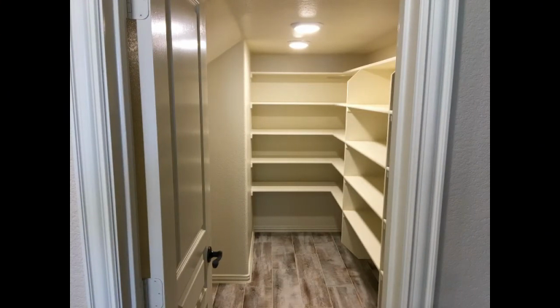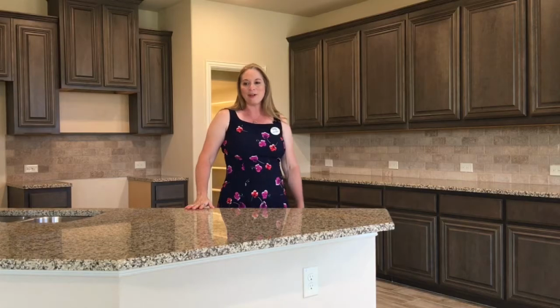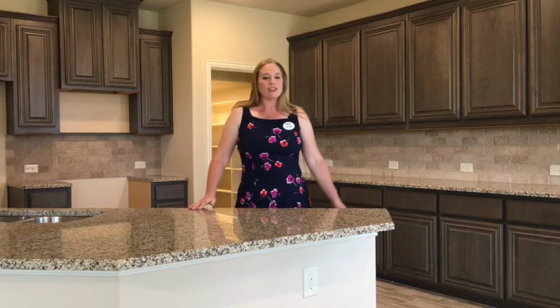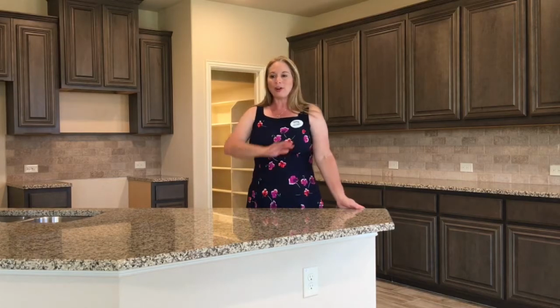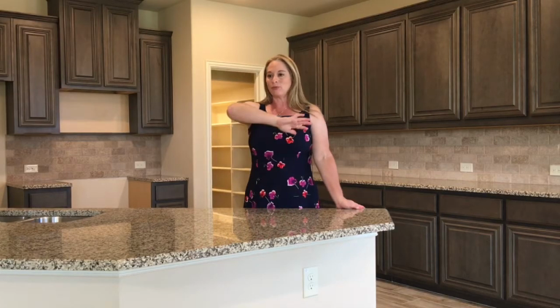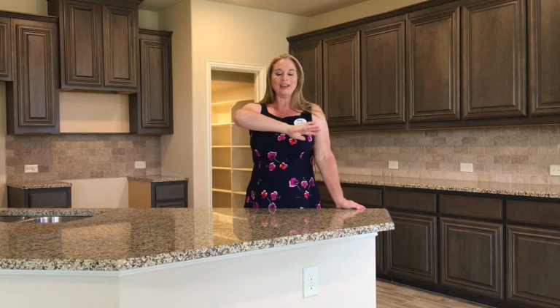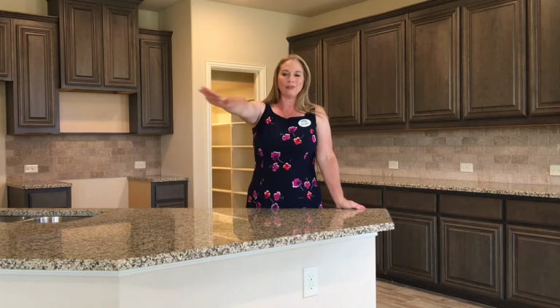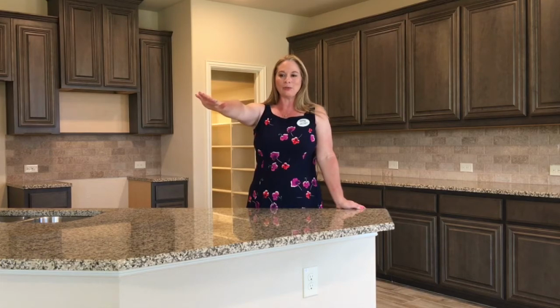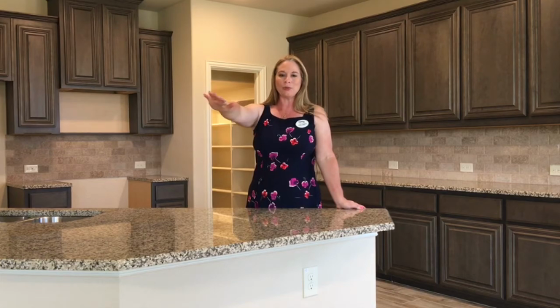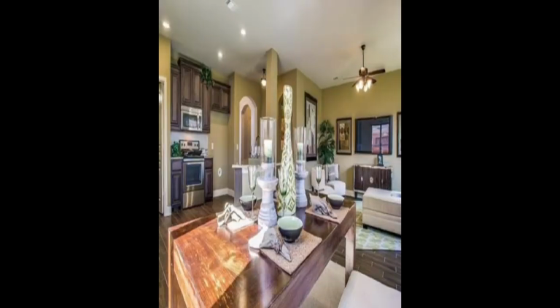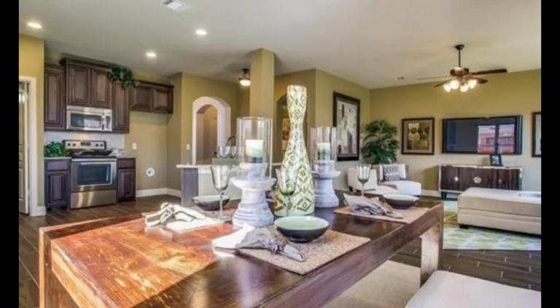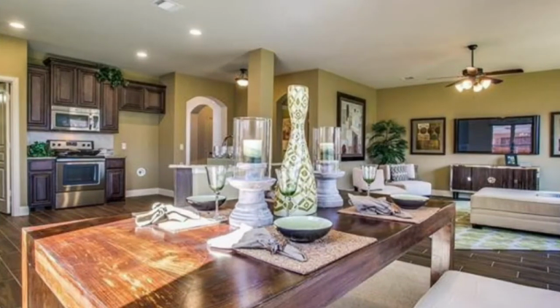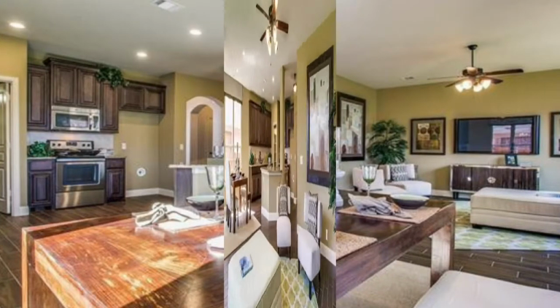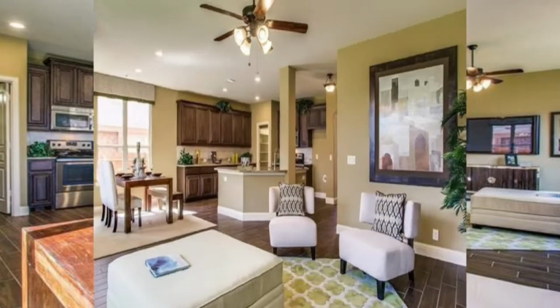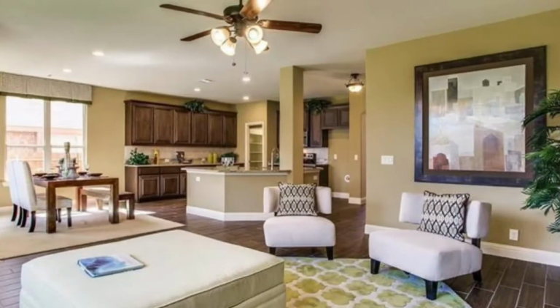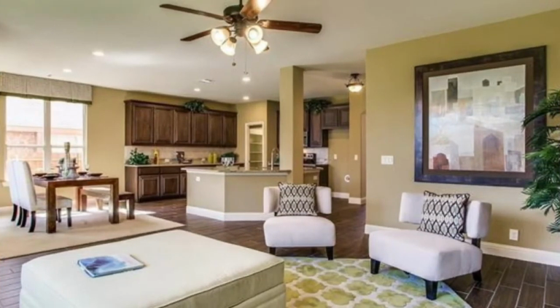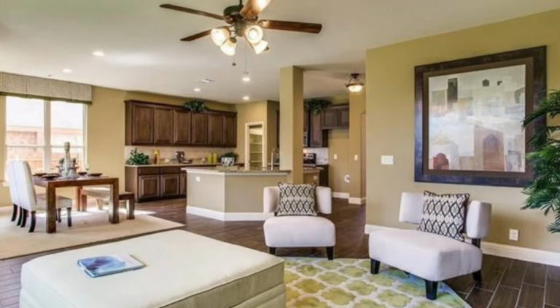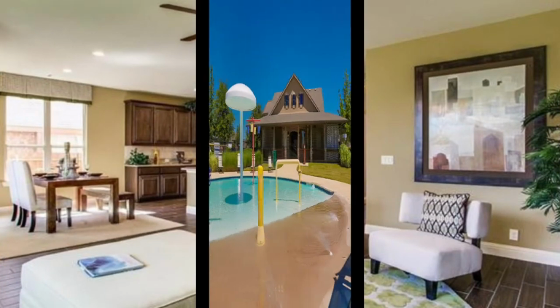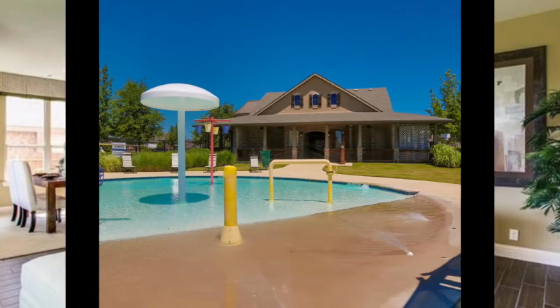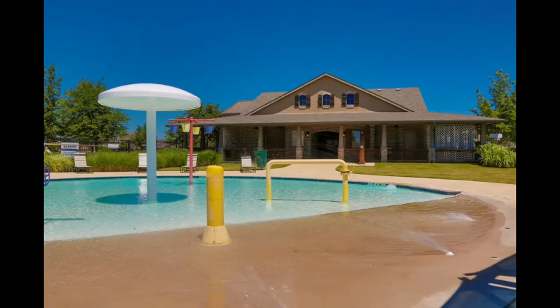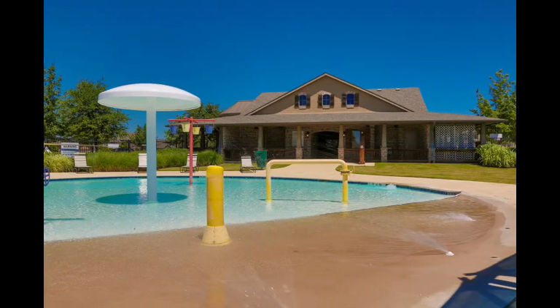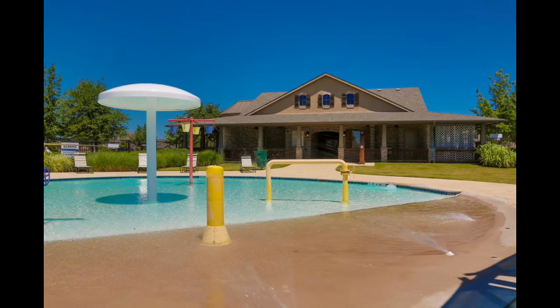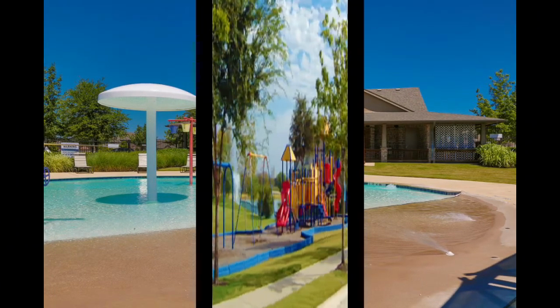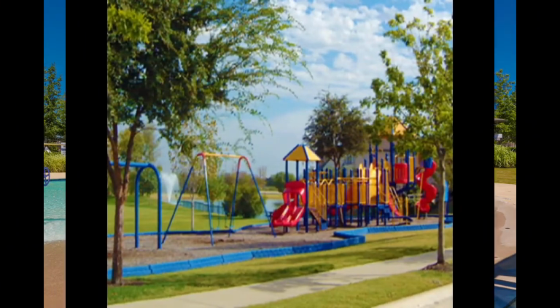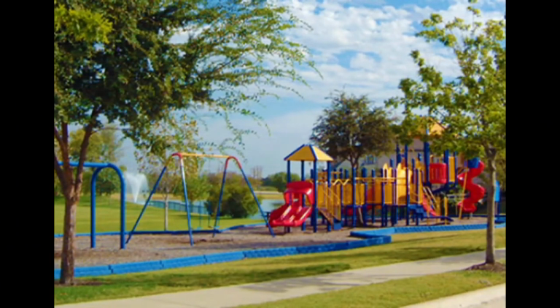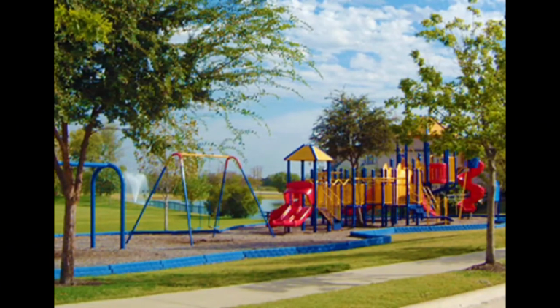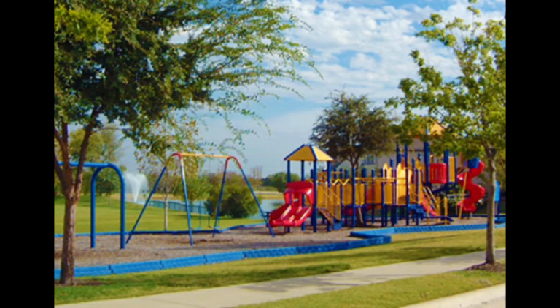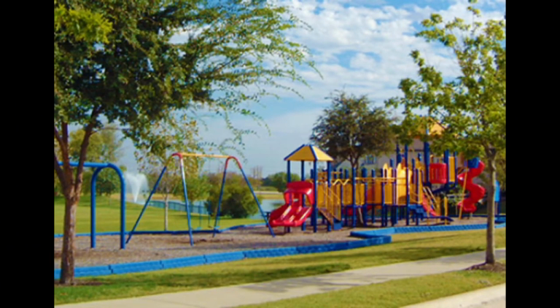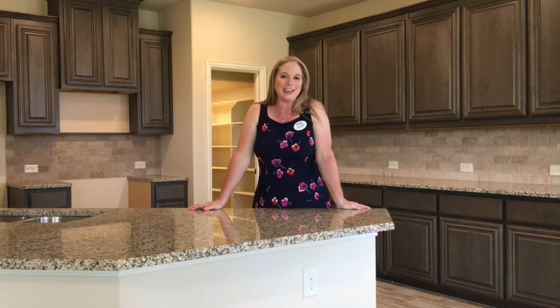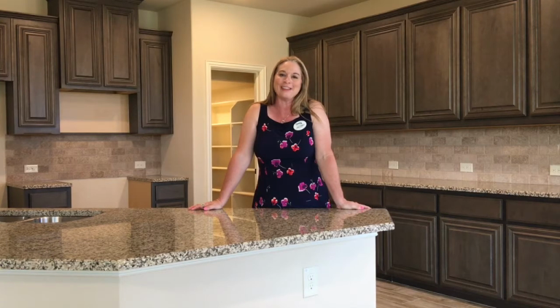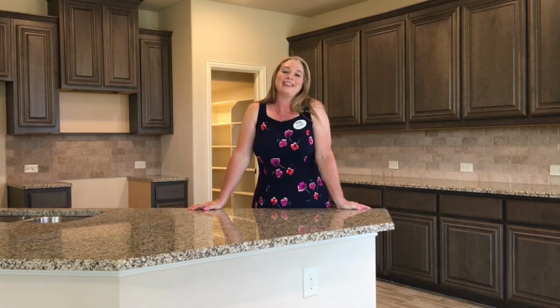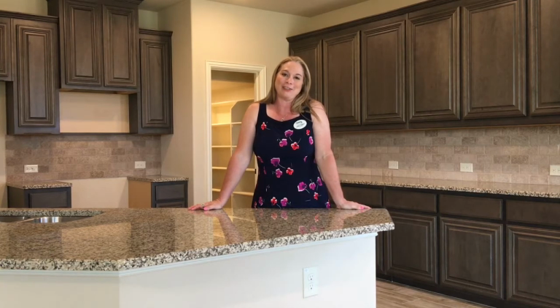The flooring leads right into the living room, which is huge. This is an awesome community — they have four acres of pools and parks and slides for the kiddos.